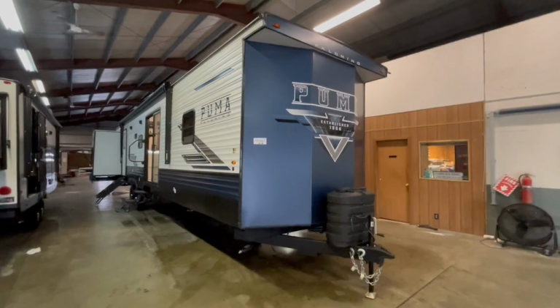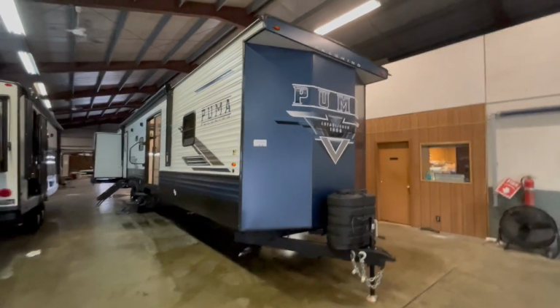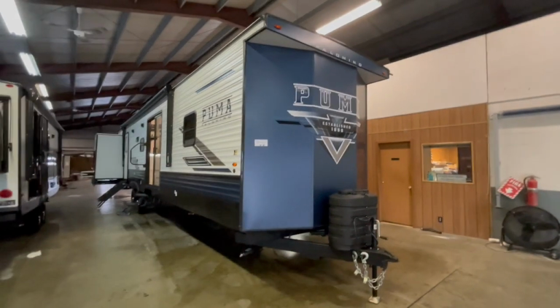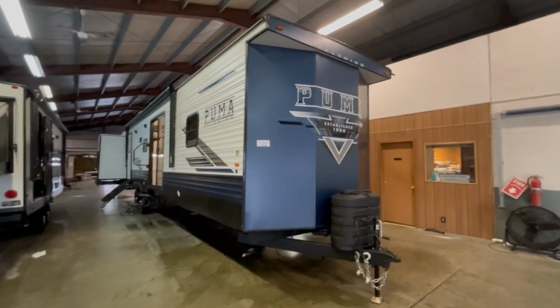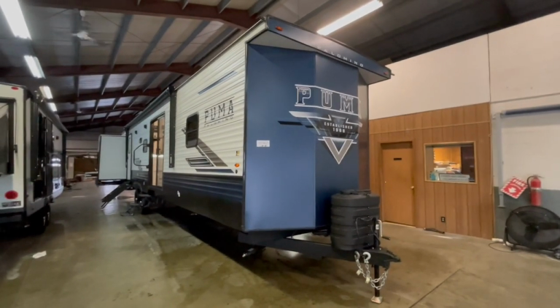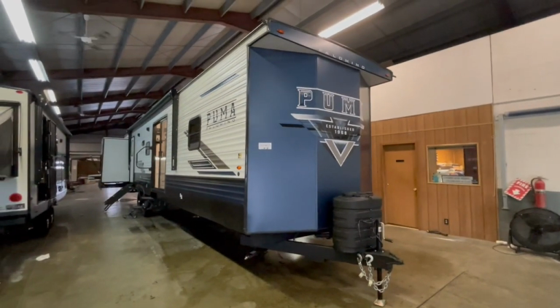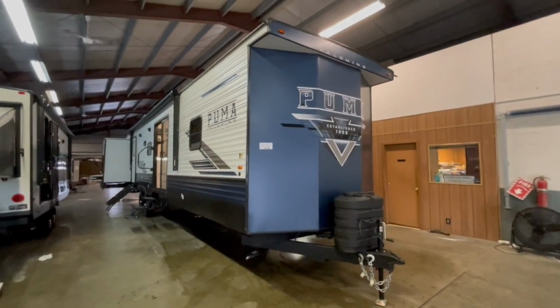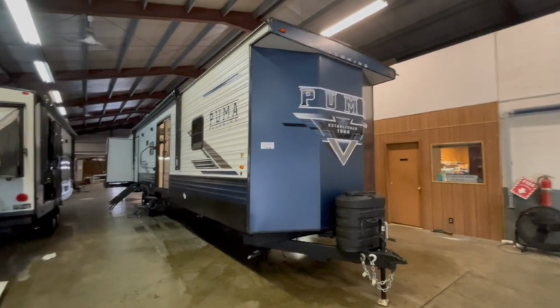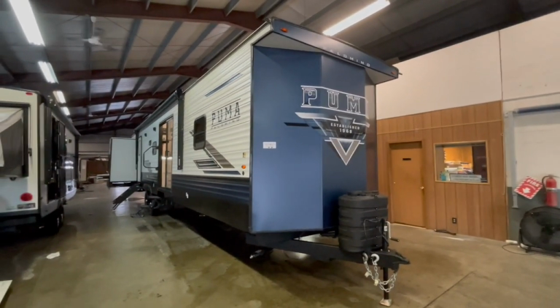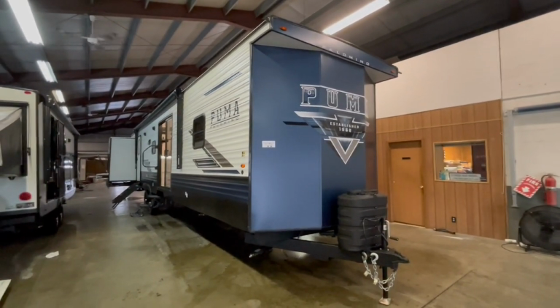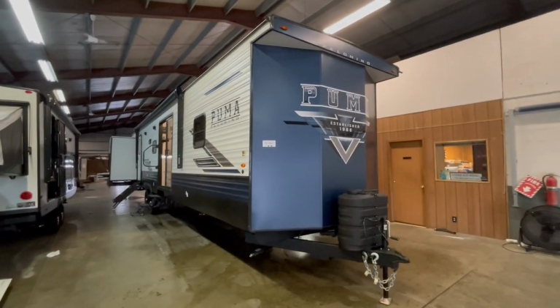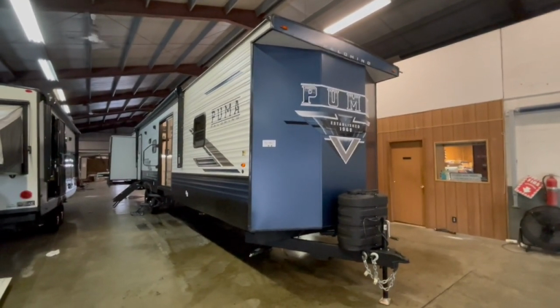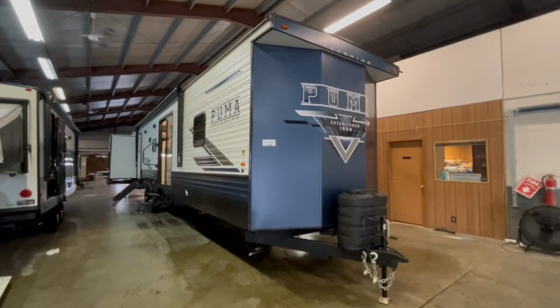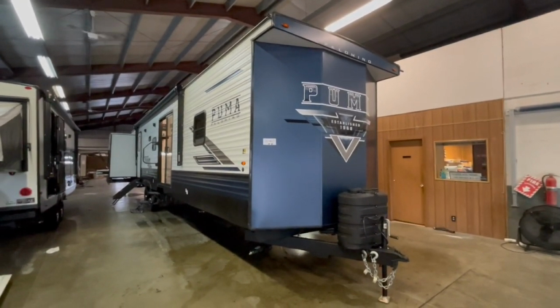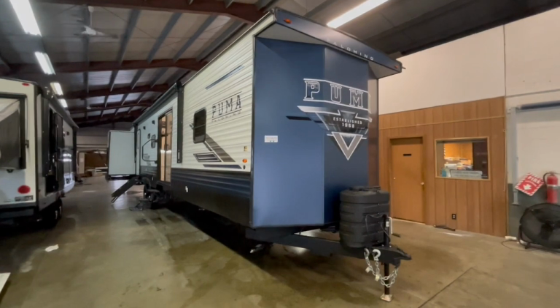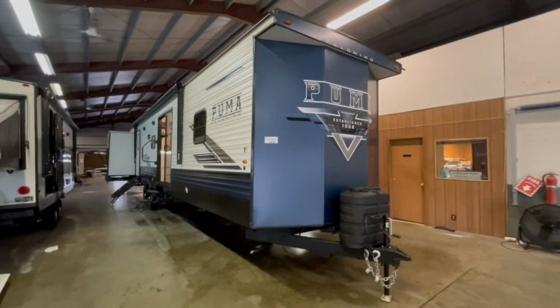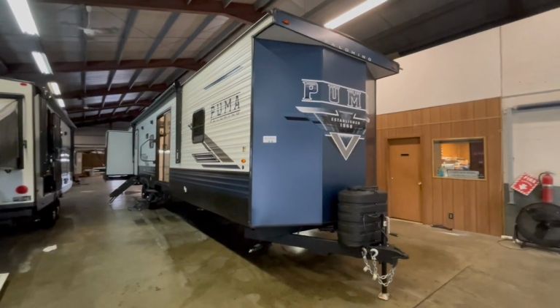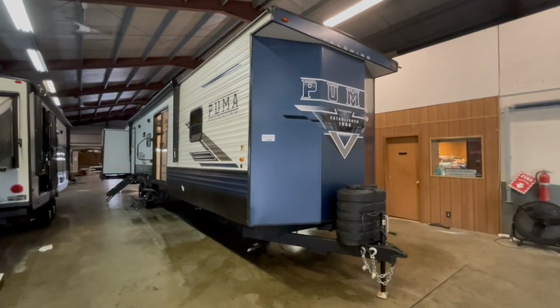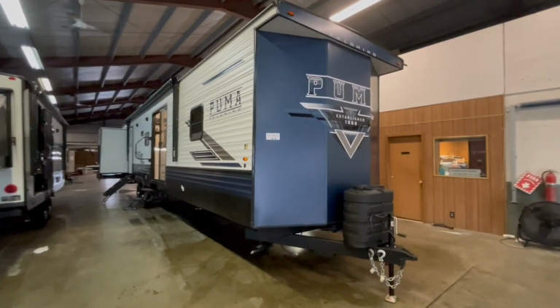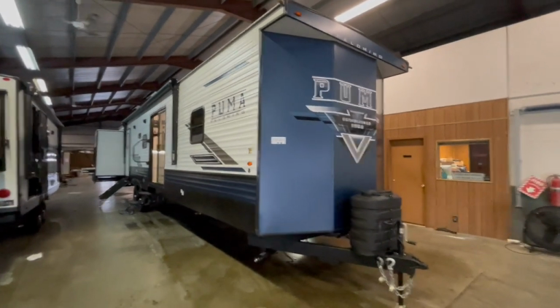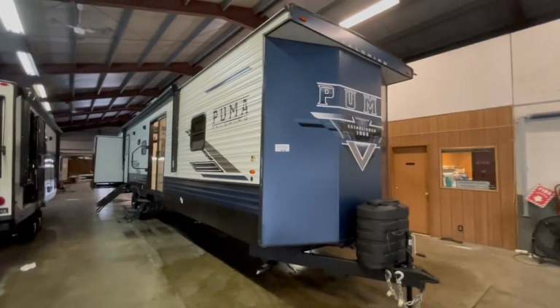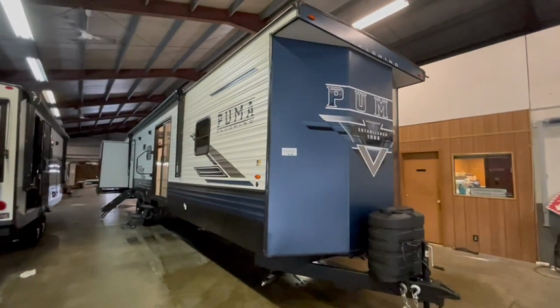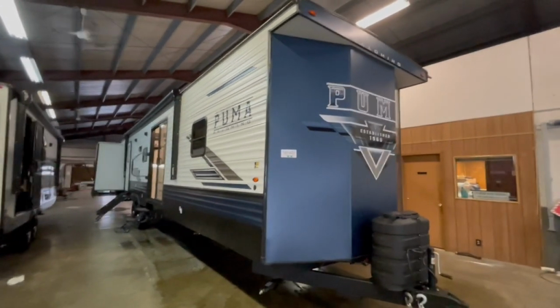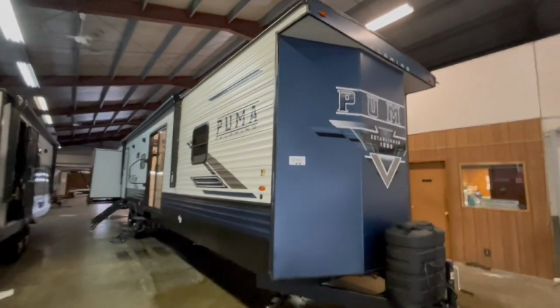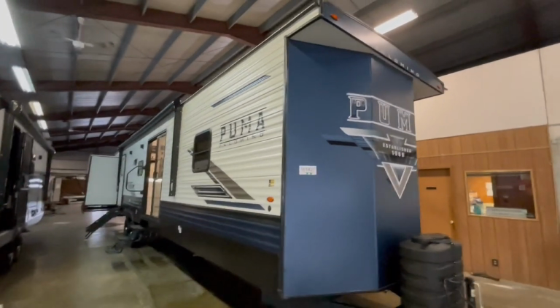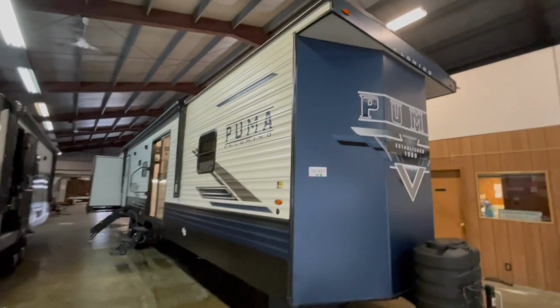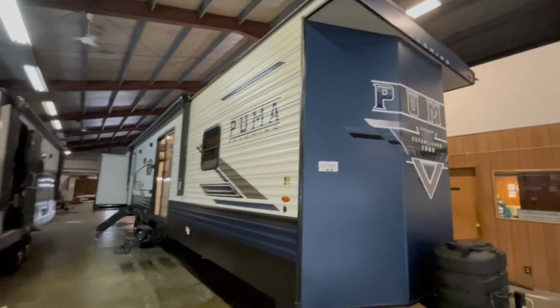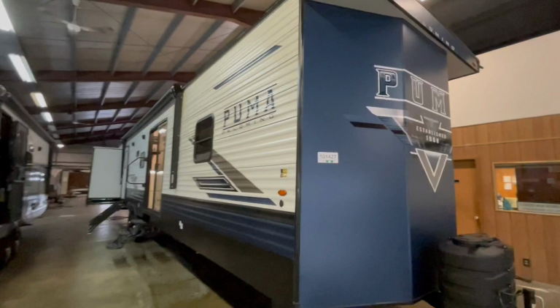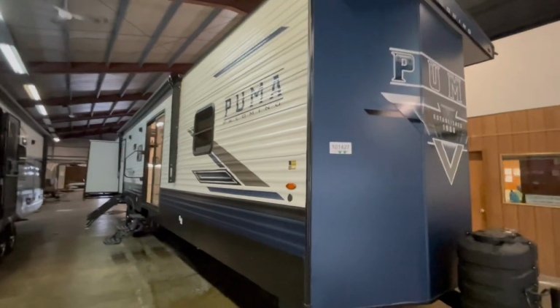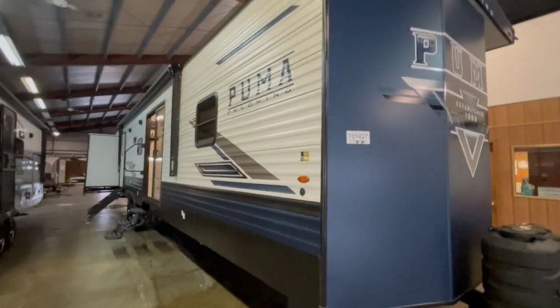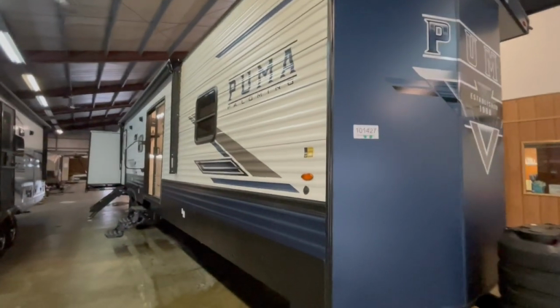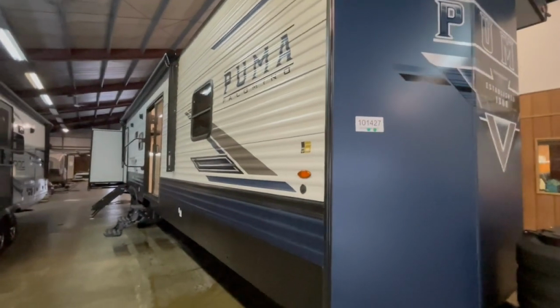This is a brand new Palomino Puma 39PQB destination travel trailer offered to you by Yonix RV. This unit features four slide outs, weighs 10,931 pounds, and will sleep up to 10 people comfortably.